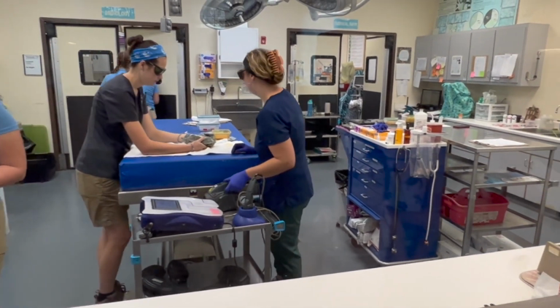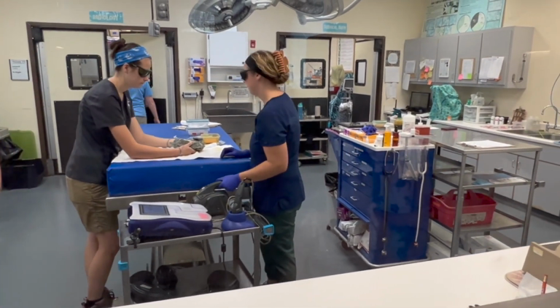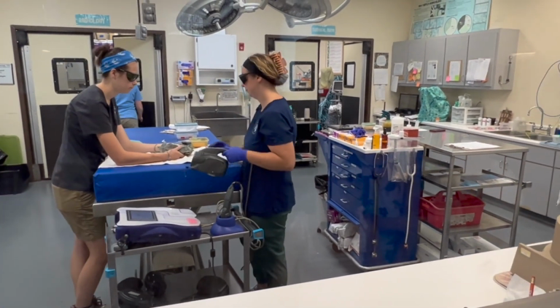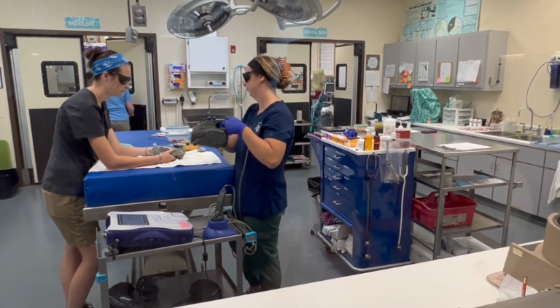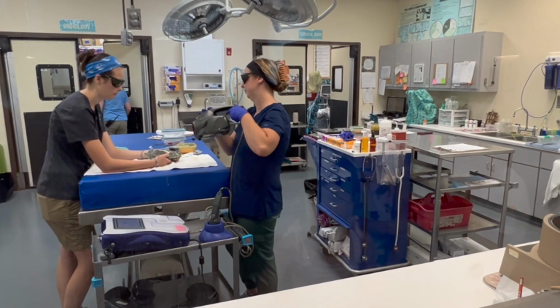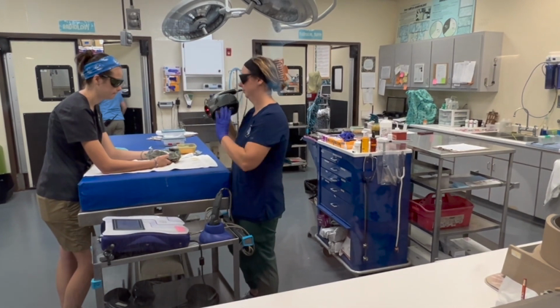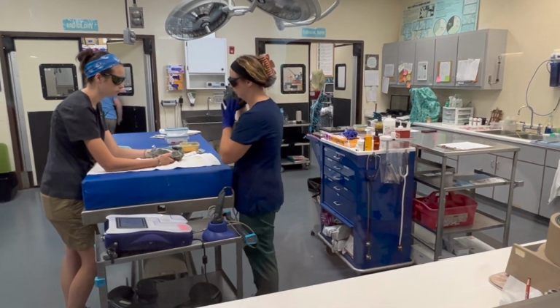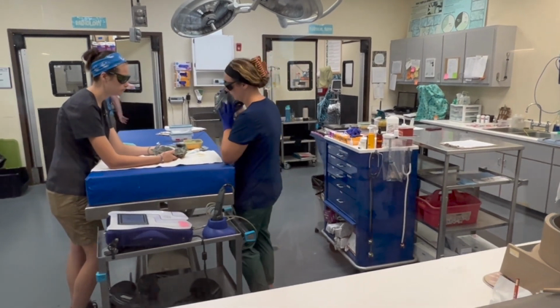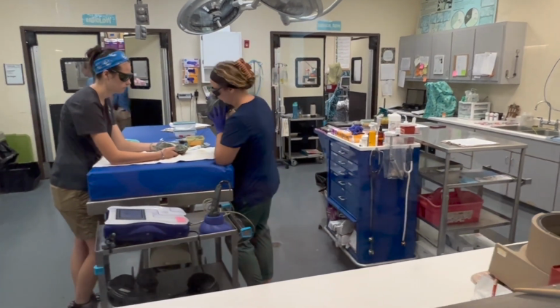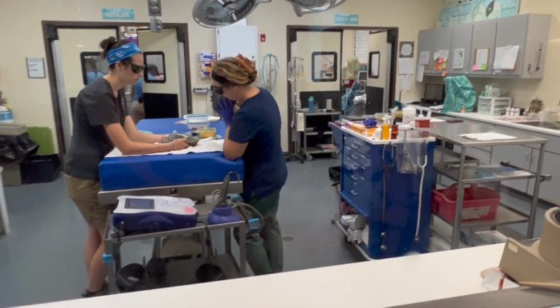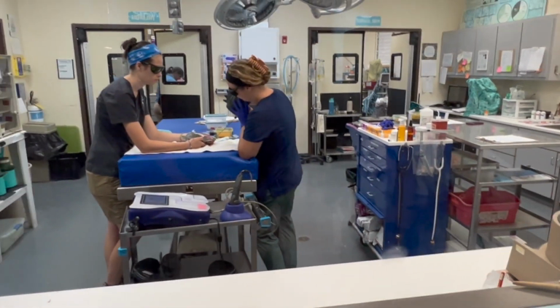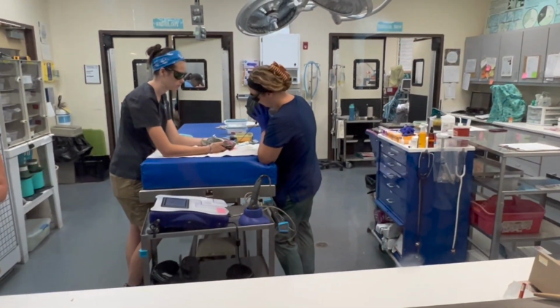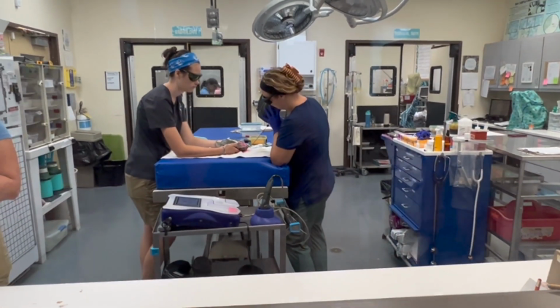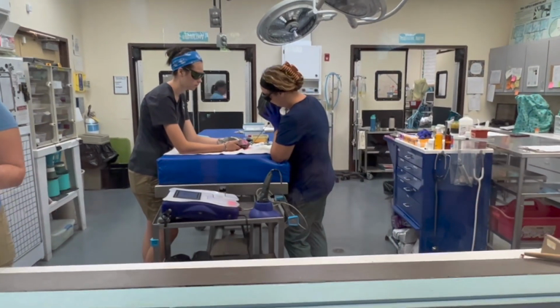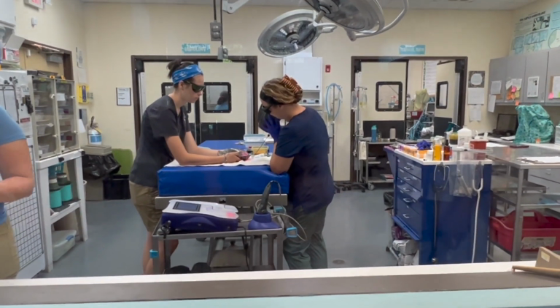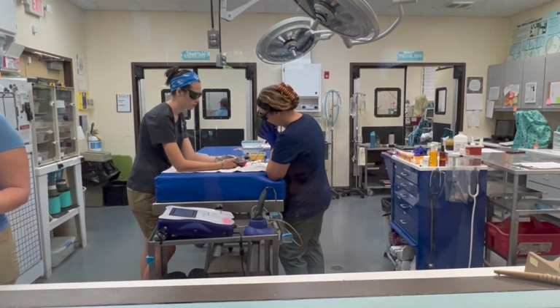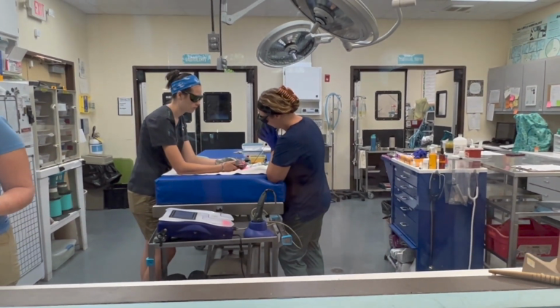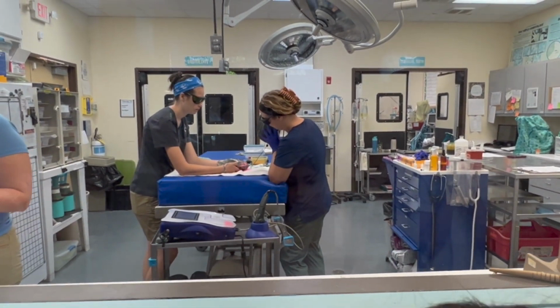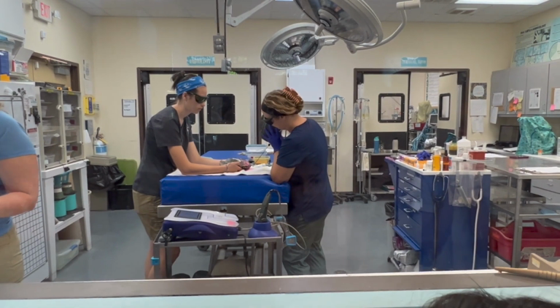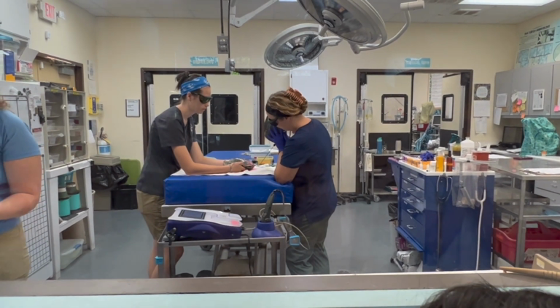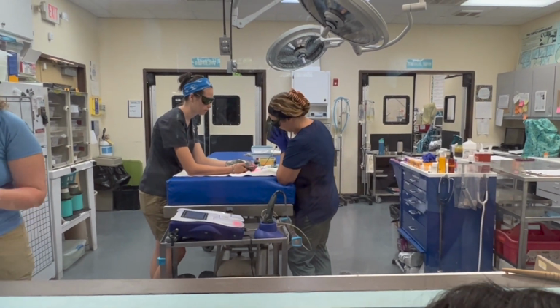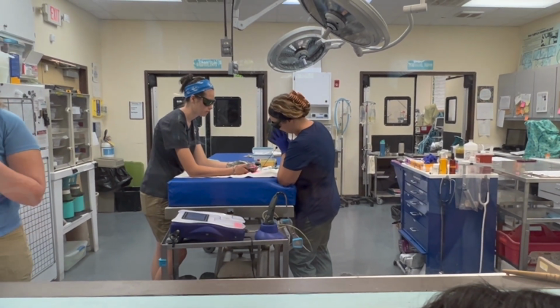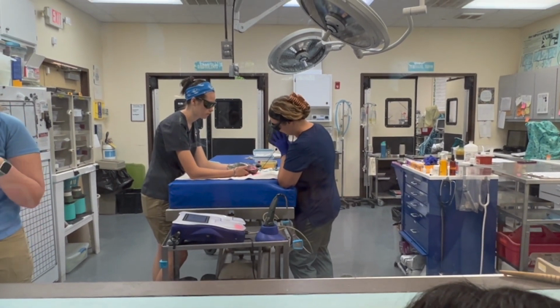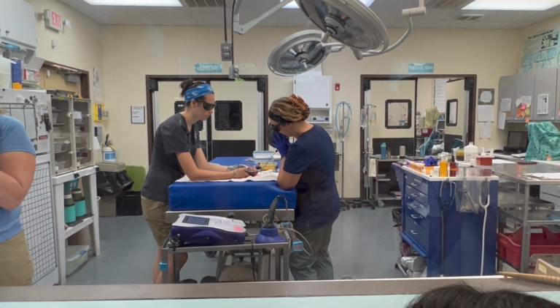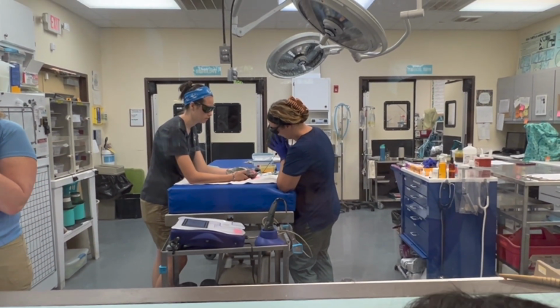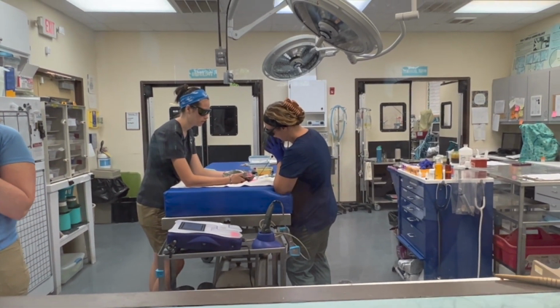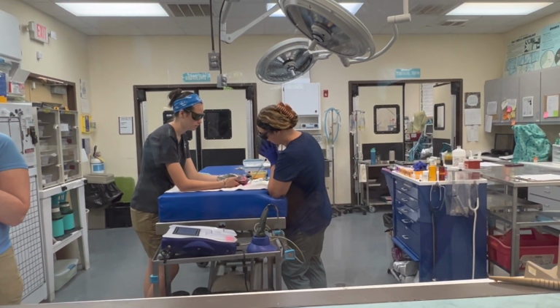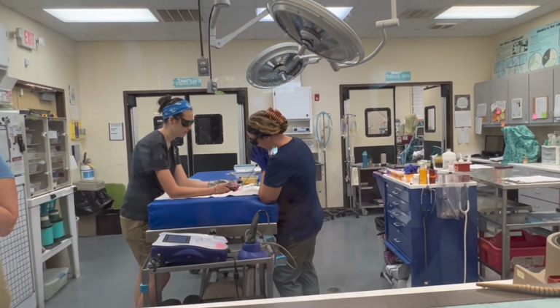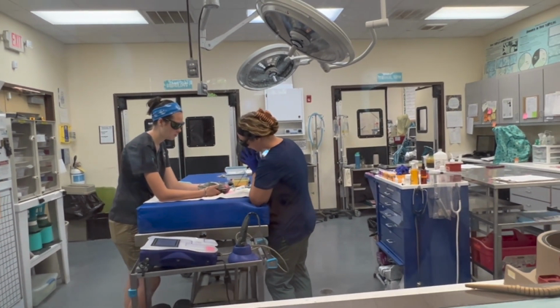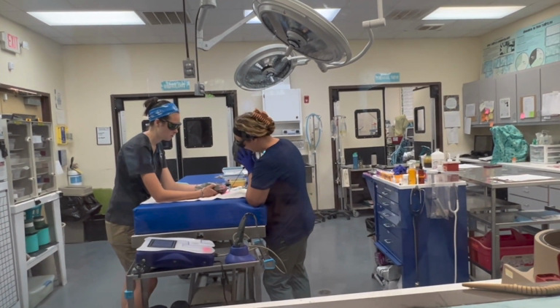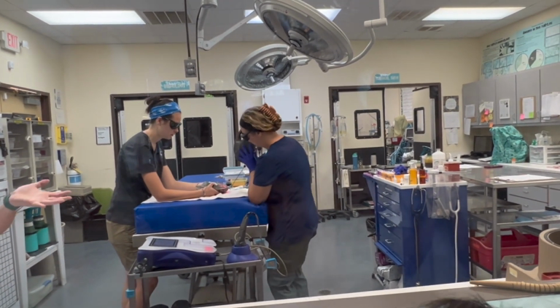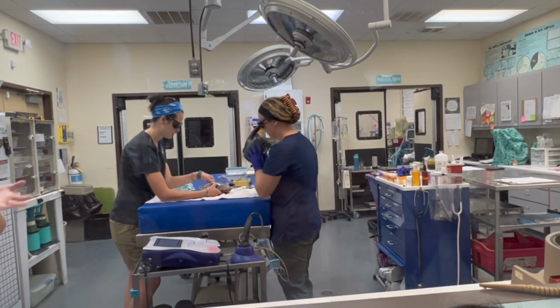Right now on the table we have Tailgate. Tailgate is one of our diamondback terrapins that was brought in after being hit by a car. She has a little section missing on the very back of her shell, thus the name Tailgate.